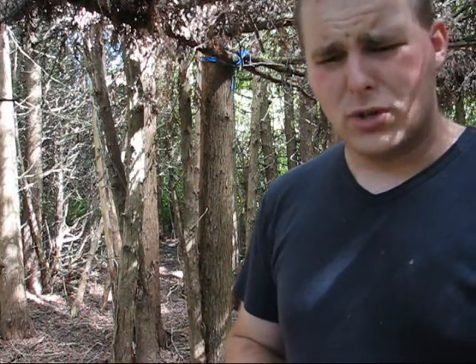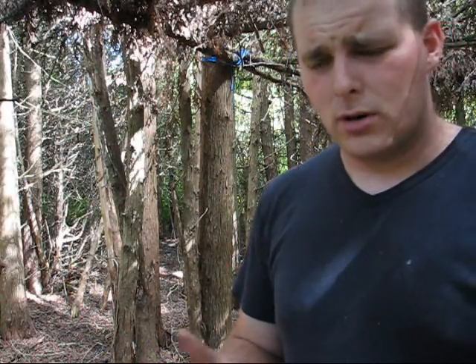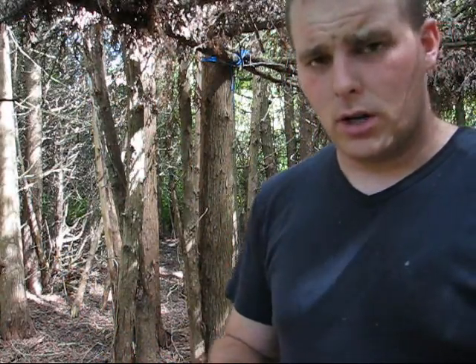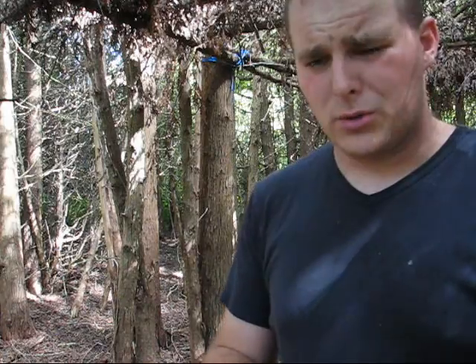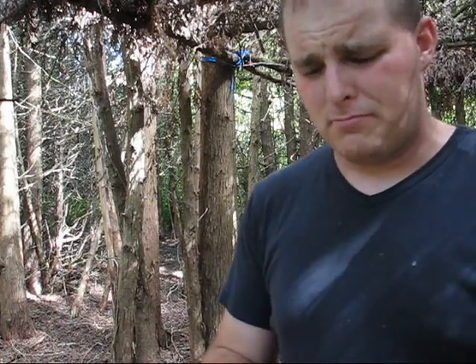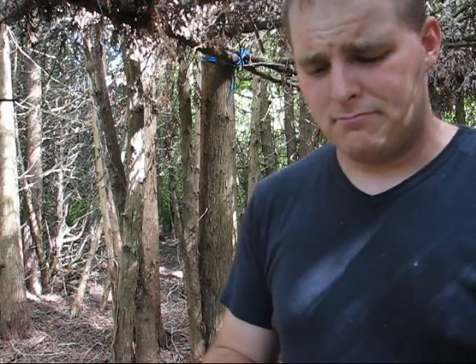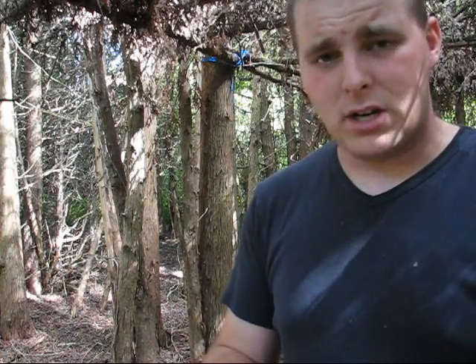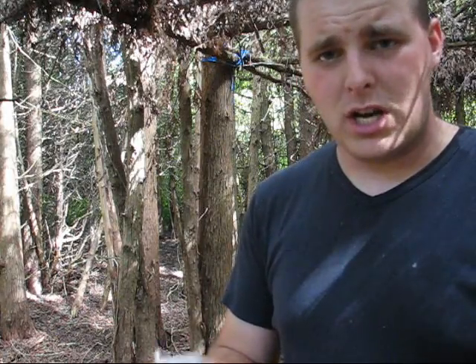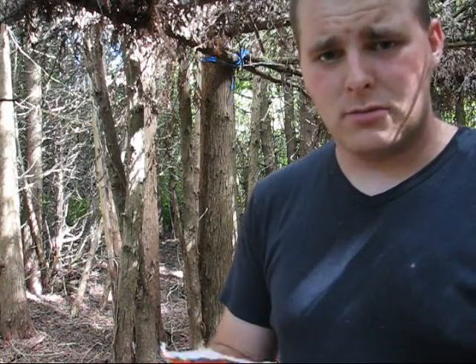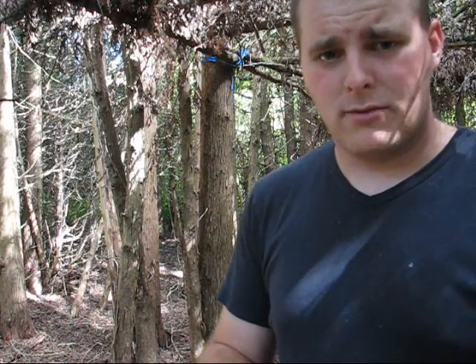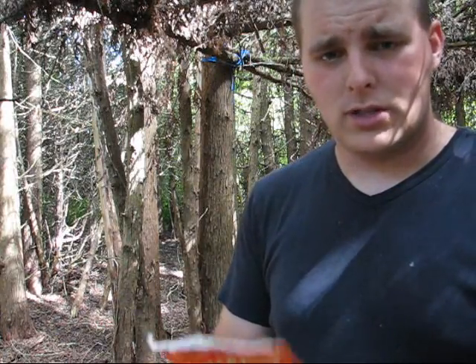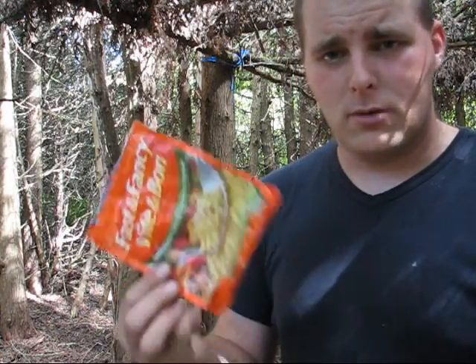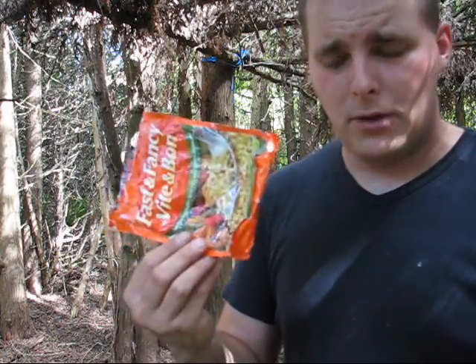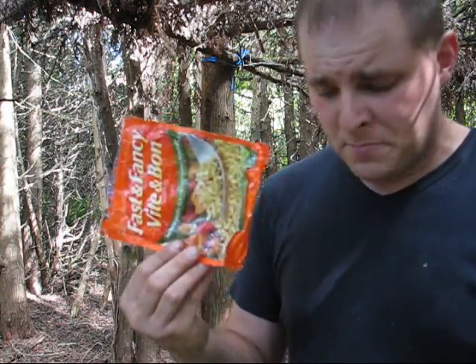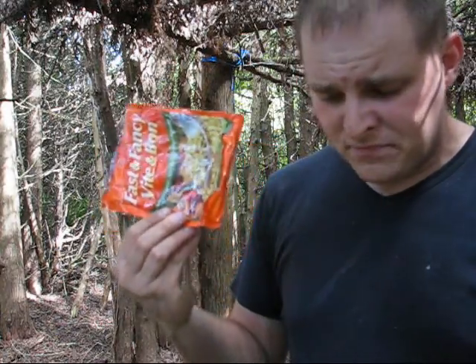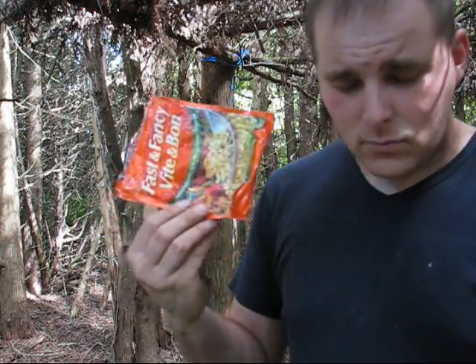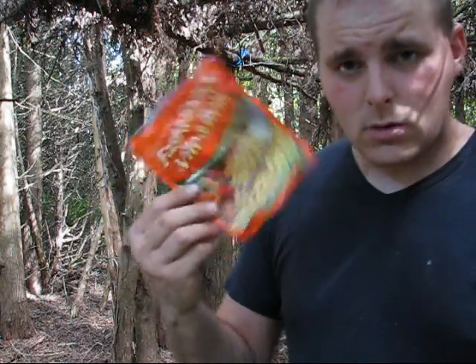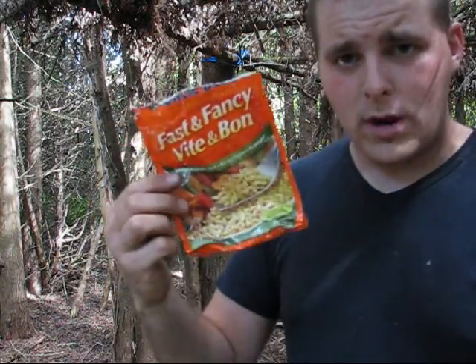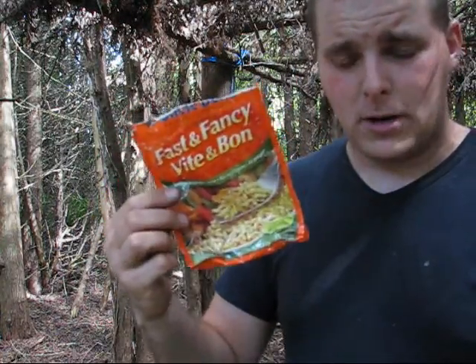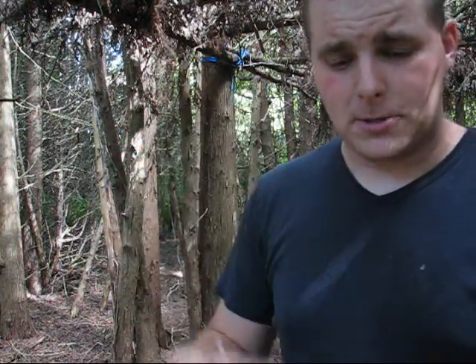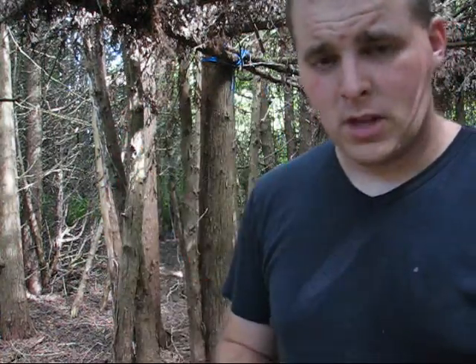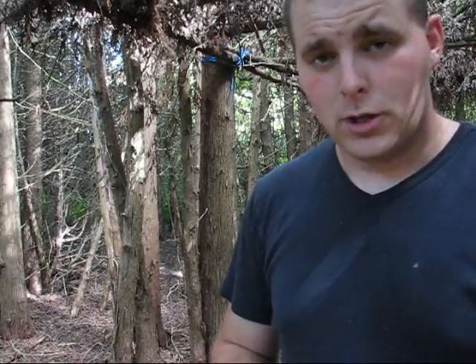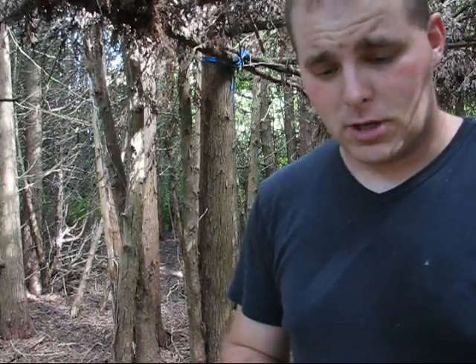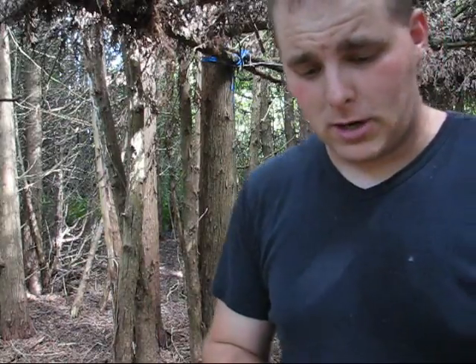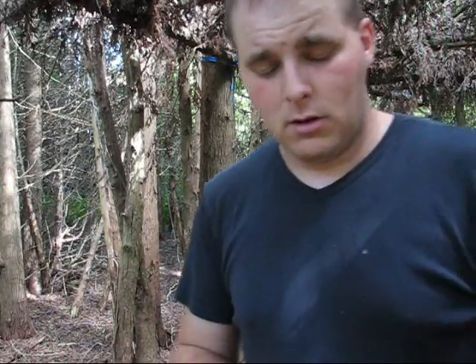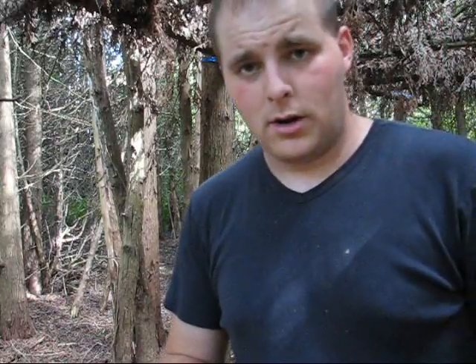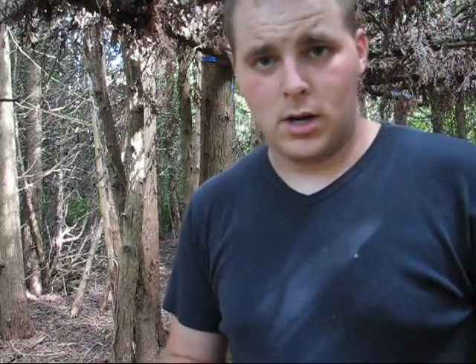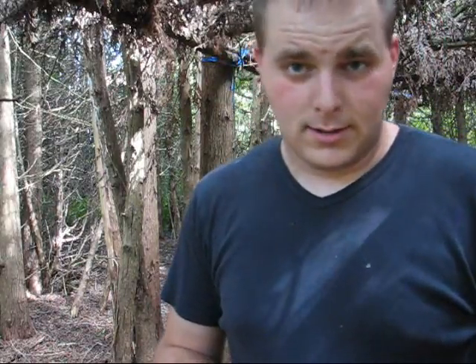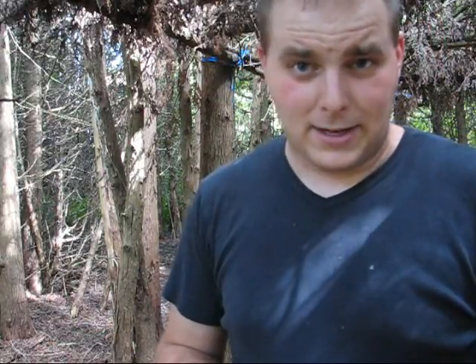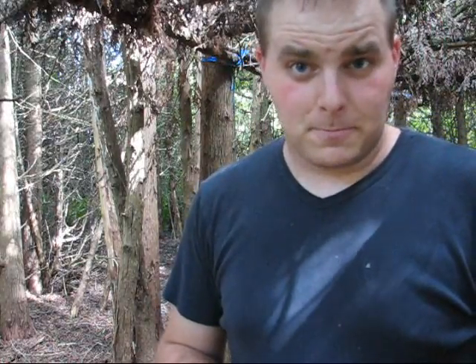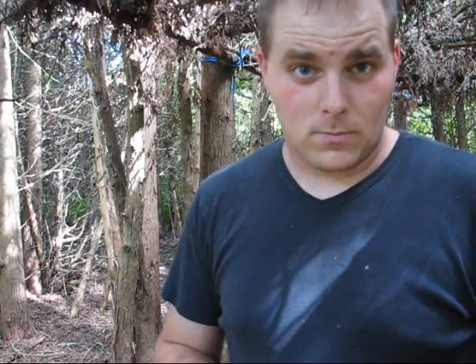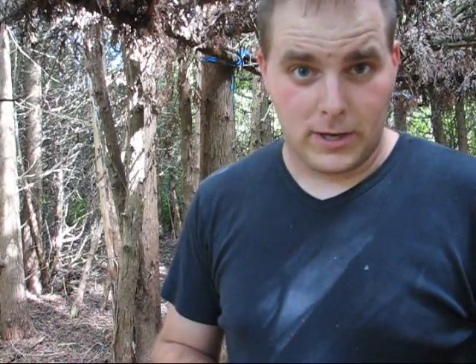Grocery store, dollar store — buck and change, buck forty, somewhere around there. Great meal, guys. So, to Cull Craven — tagged, you're it.